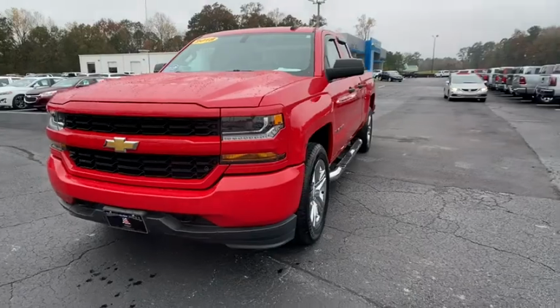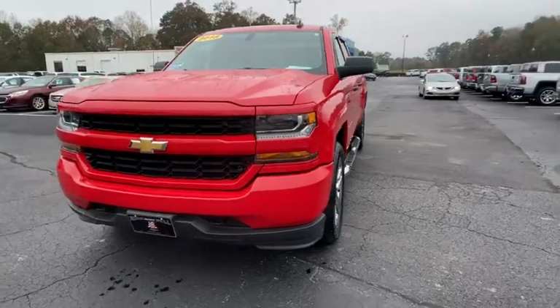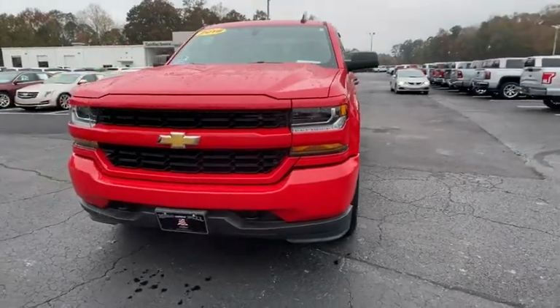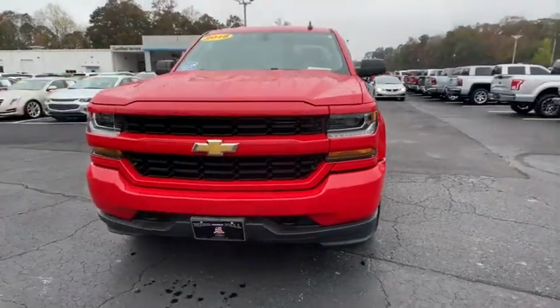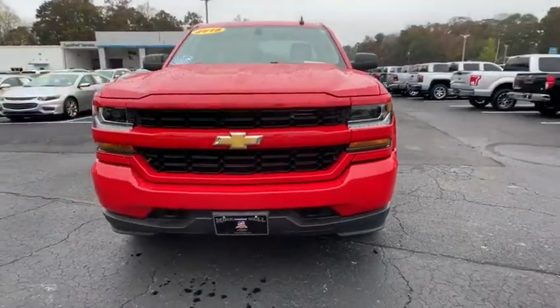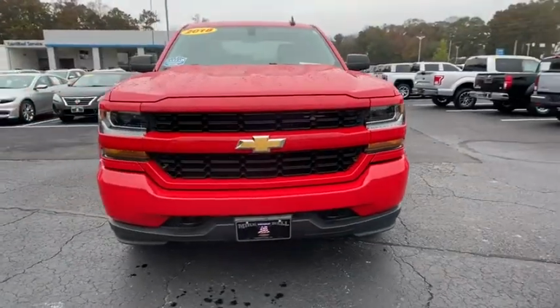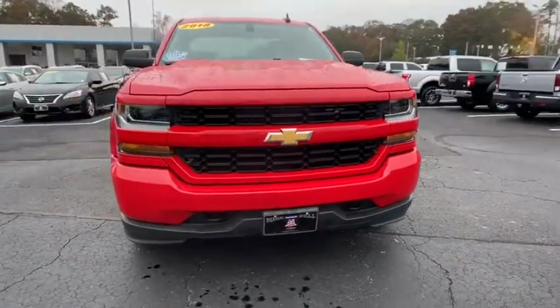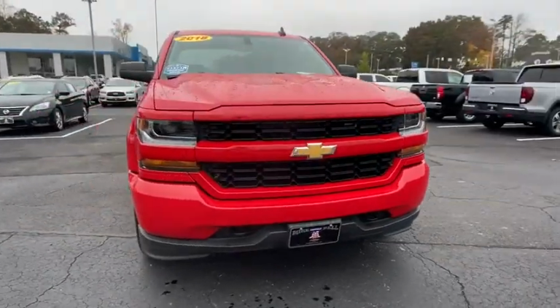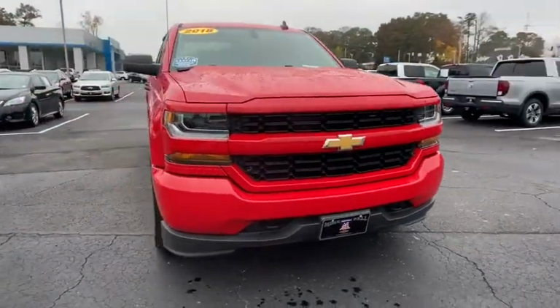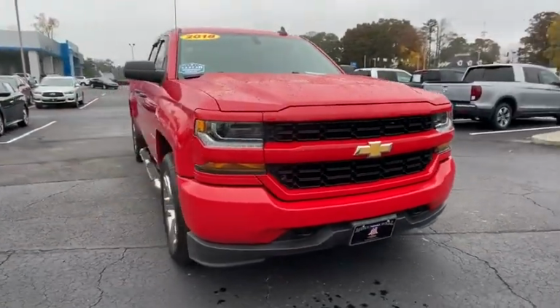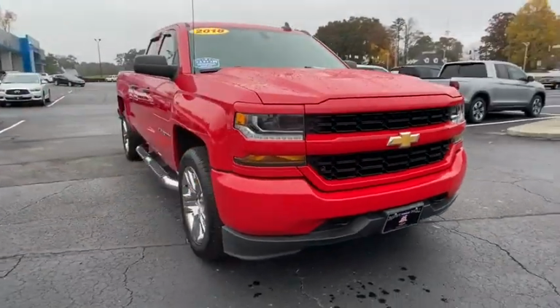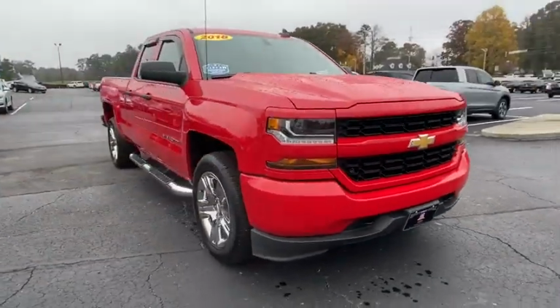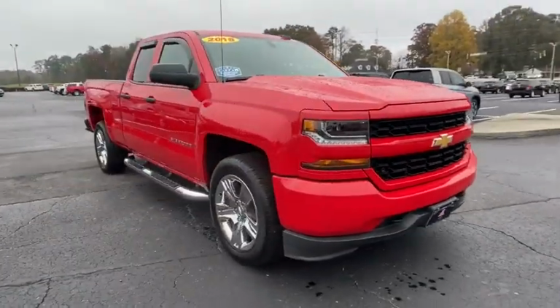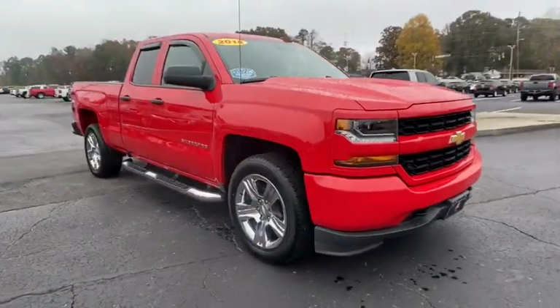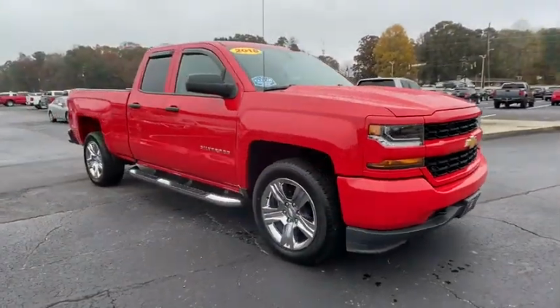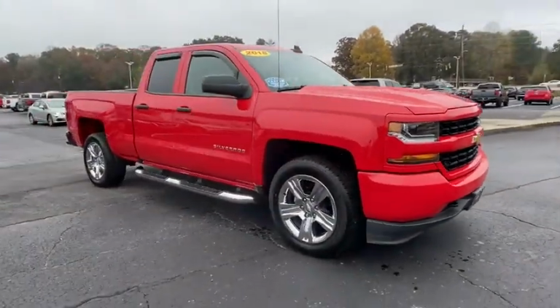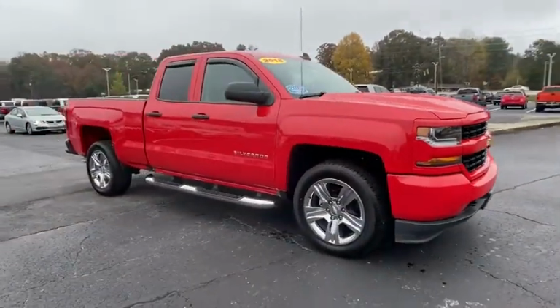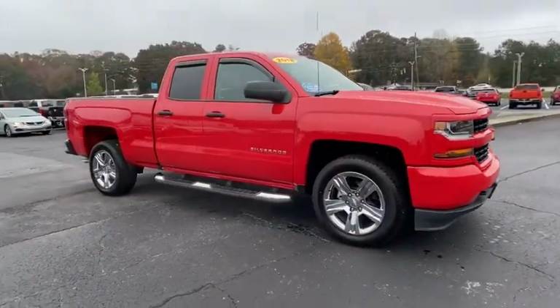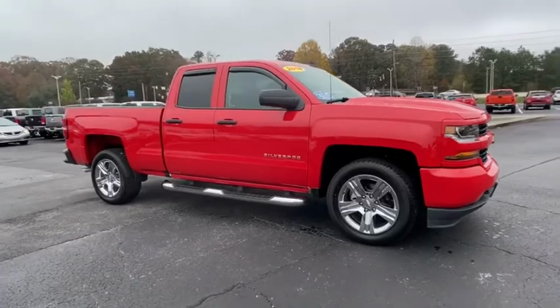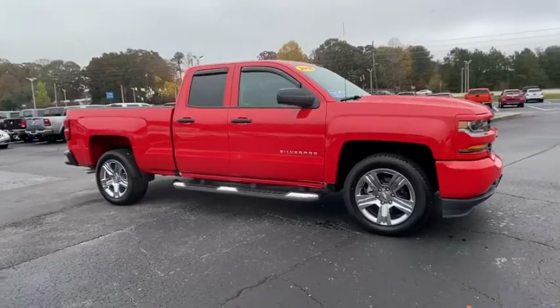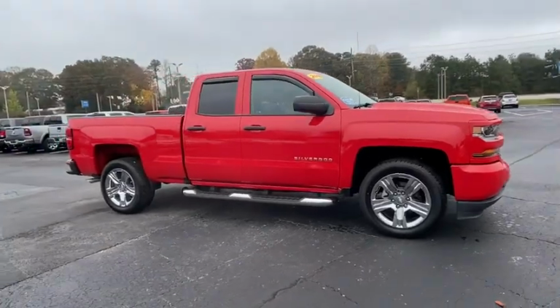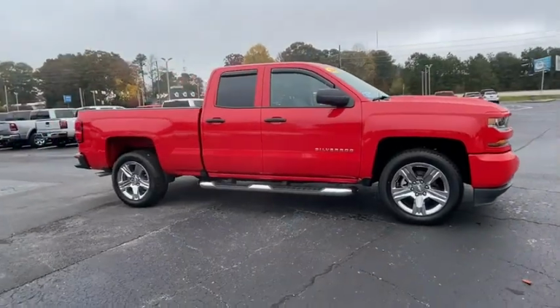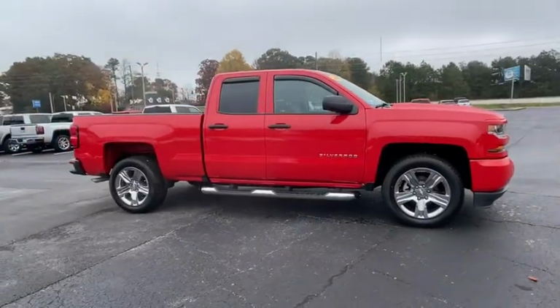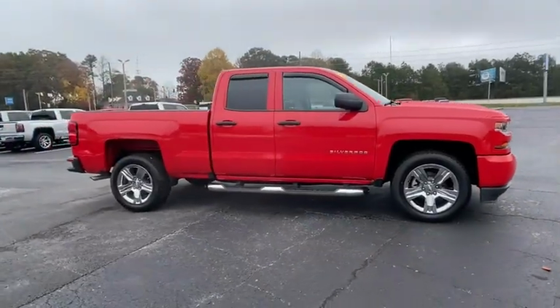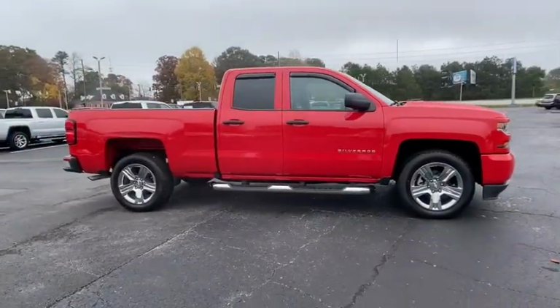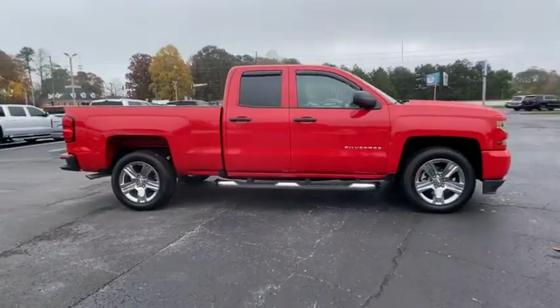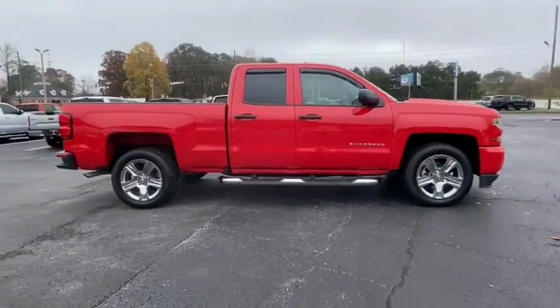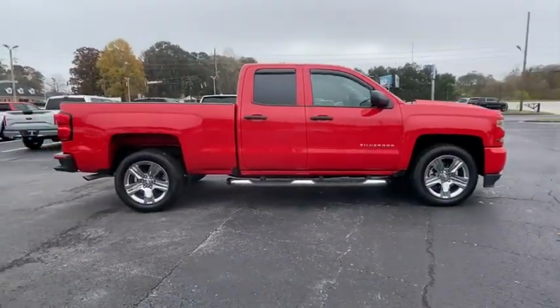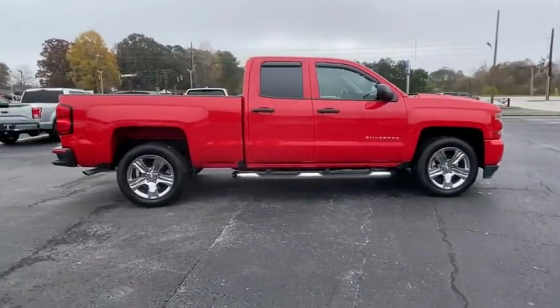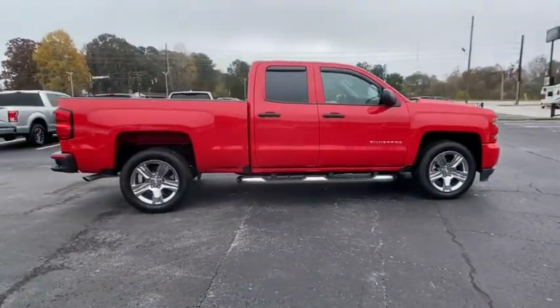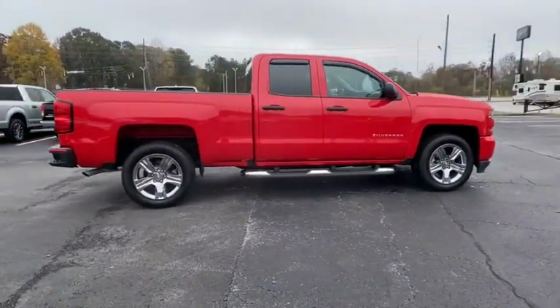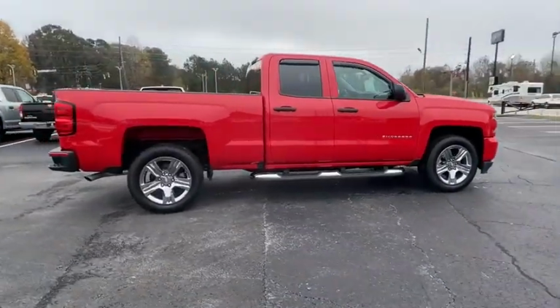Here is a wonderful 2018 Chevrolet Silverado. With less than 50,000 miles on the odometer, this vehicle stands out from the rest.